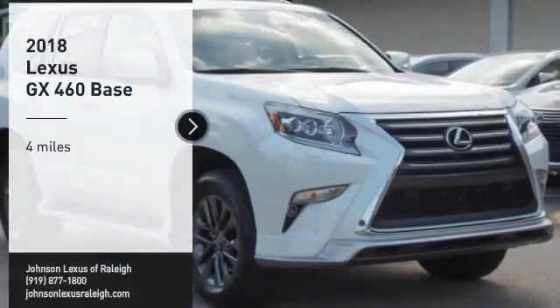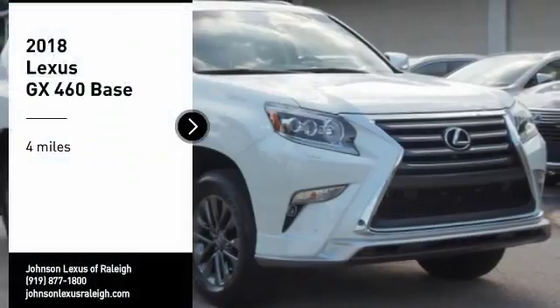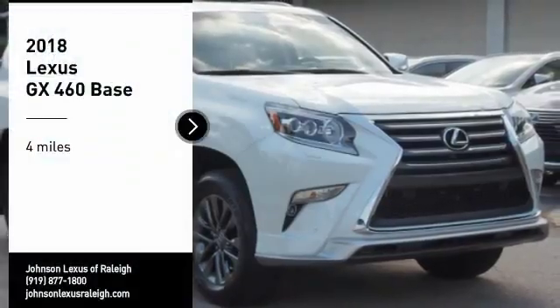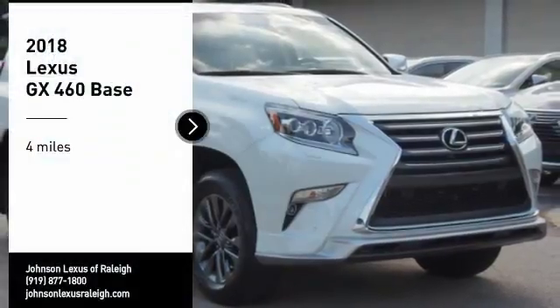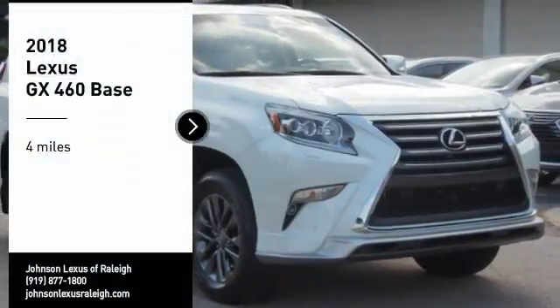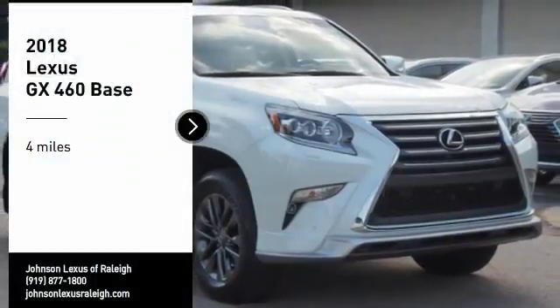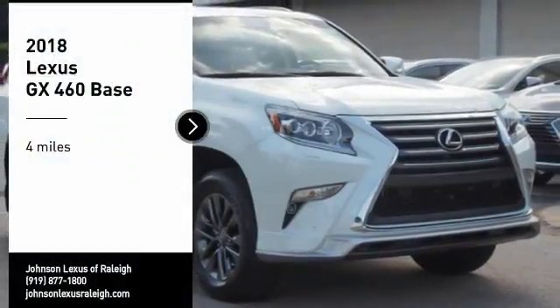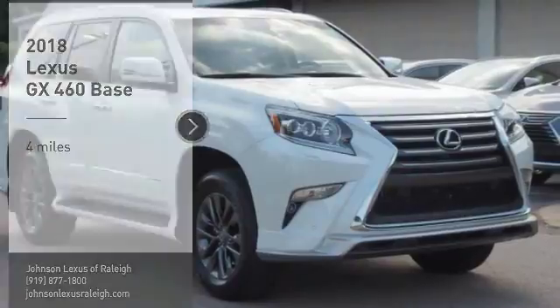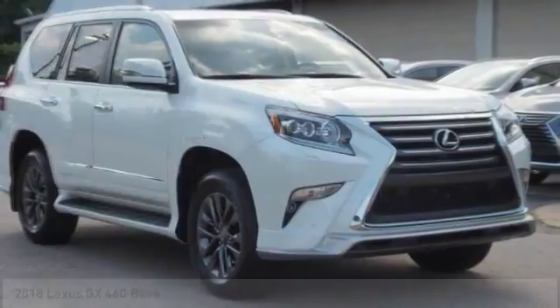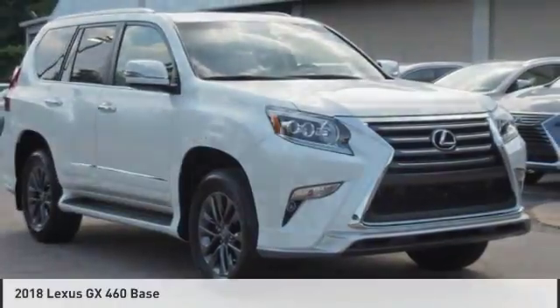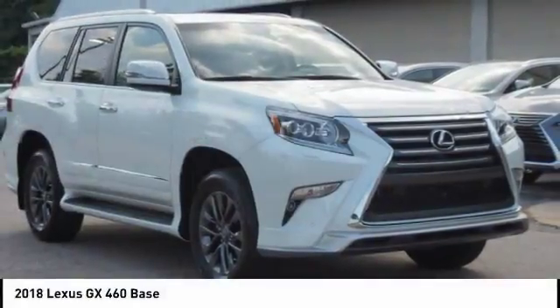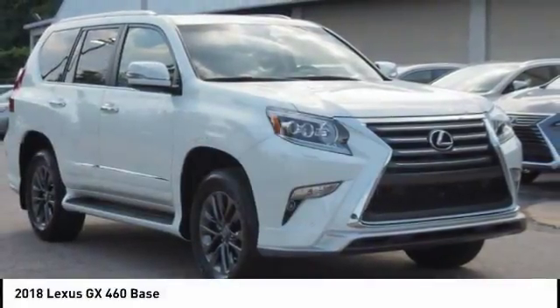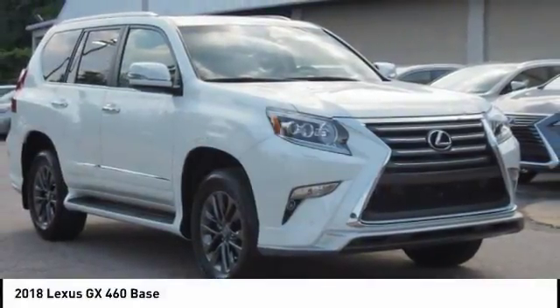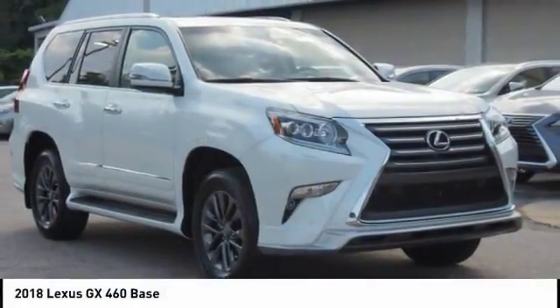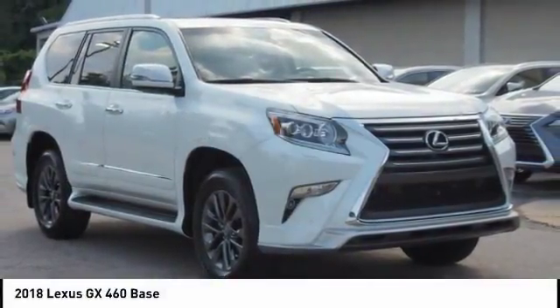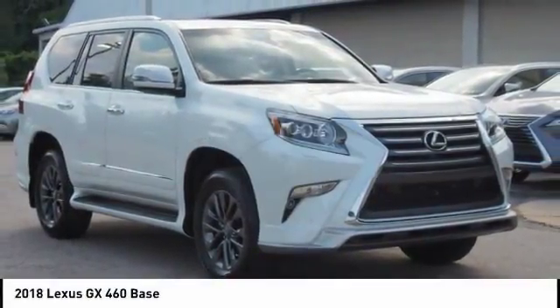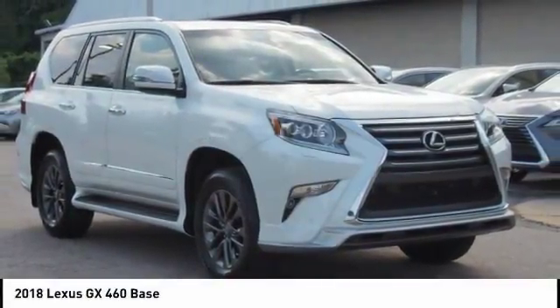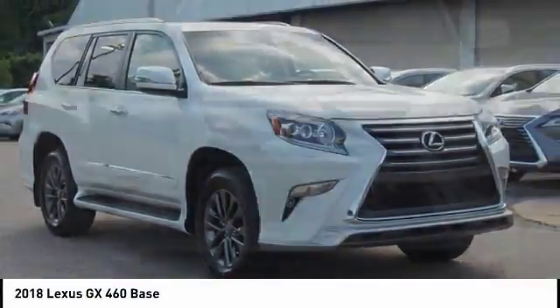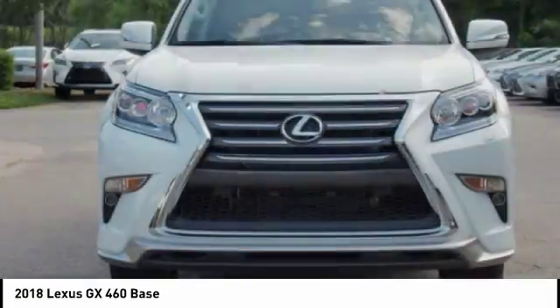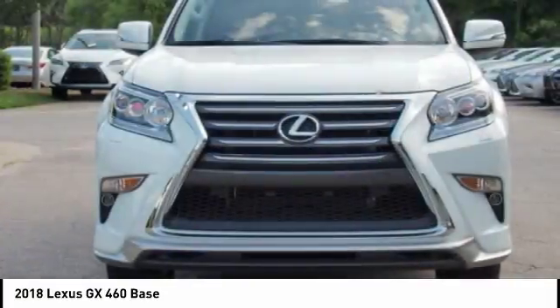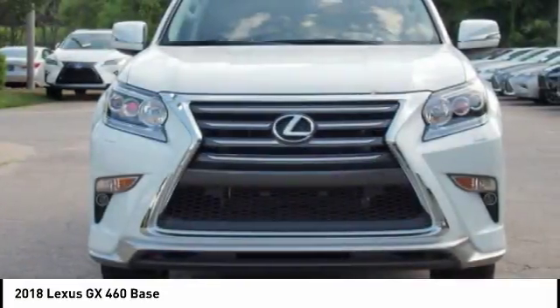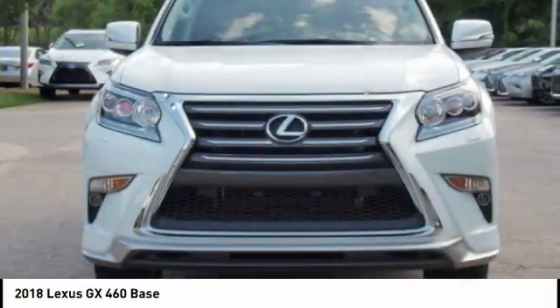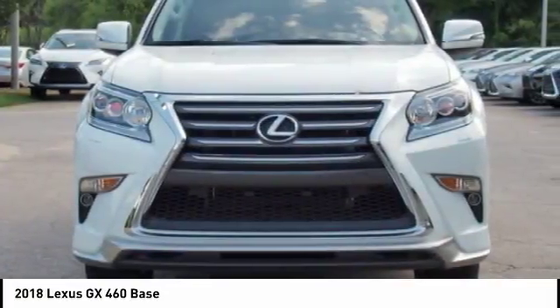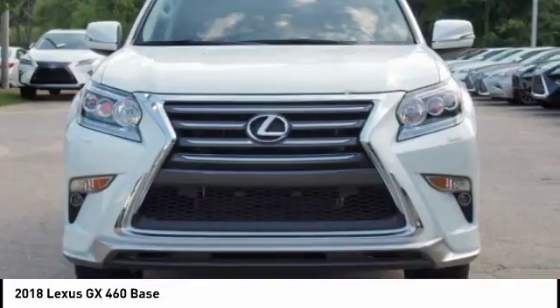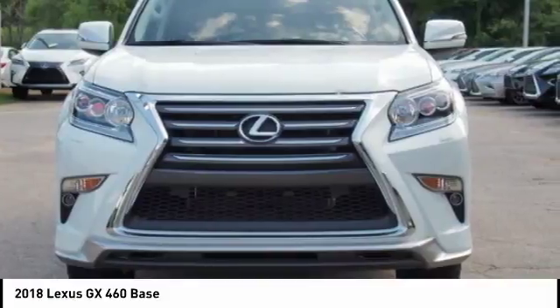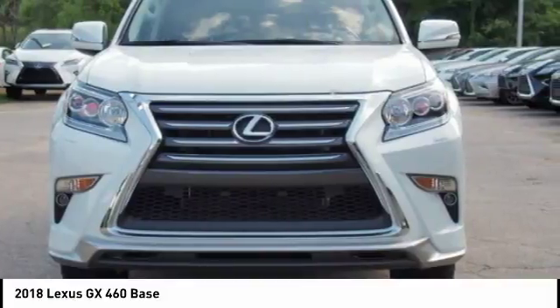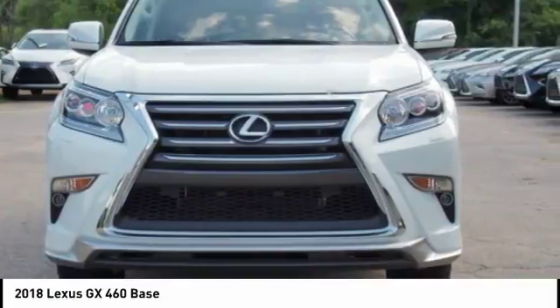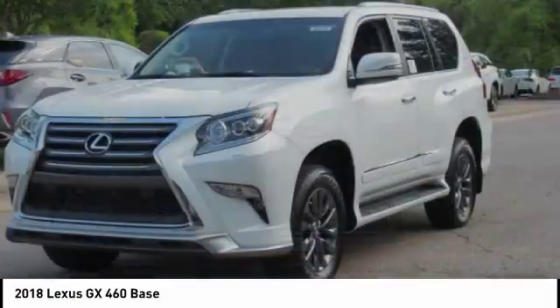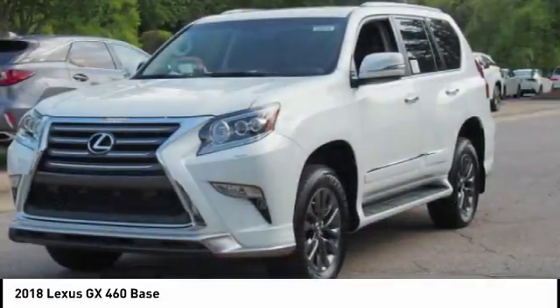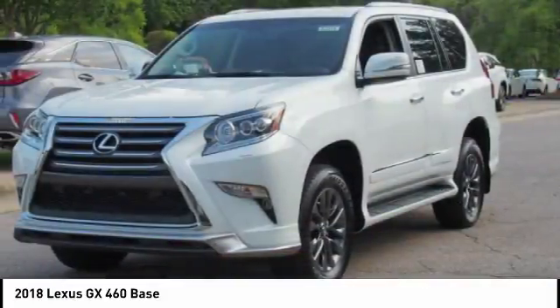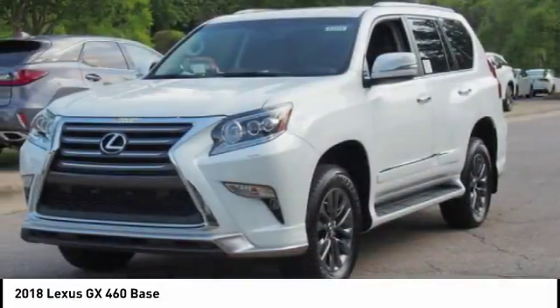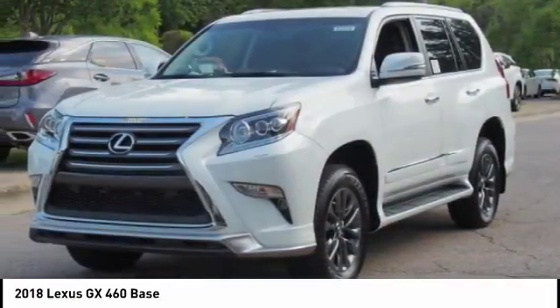Take a ride in the 2018 GX460. This 7-passenger utility vehicle is more powerful, capable and versatile than ever before.